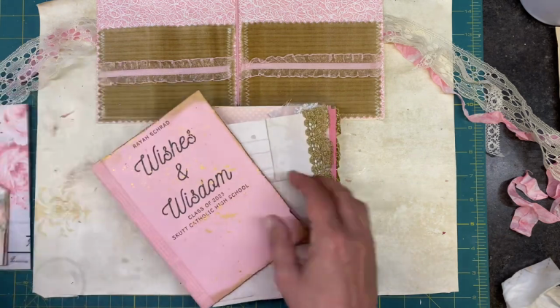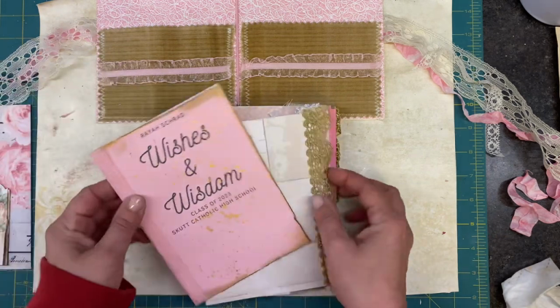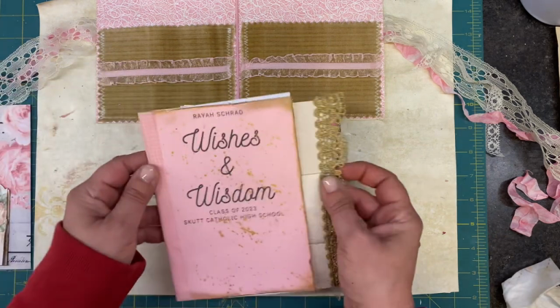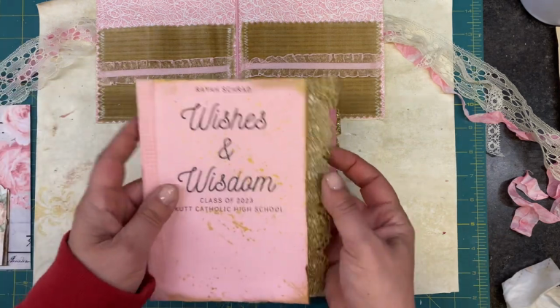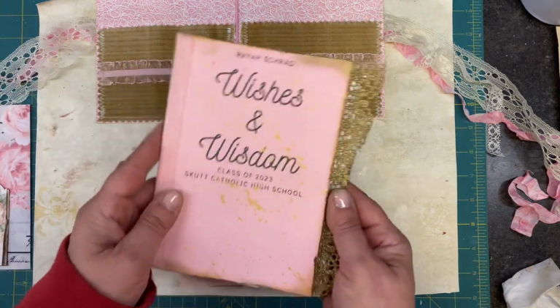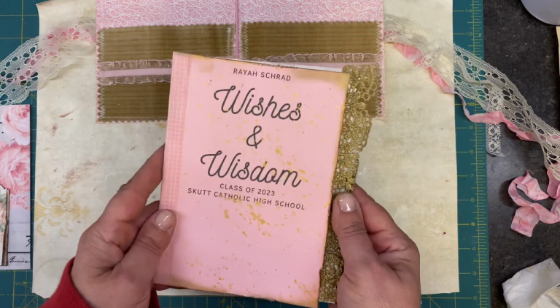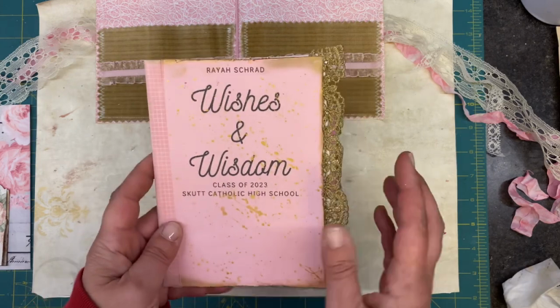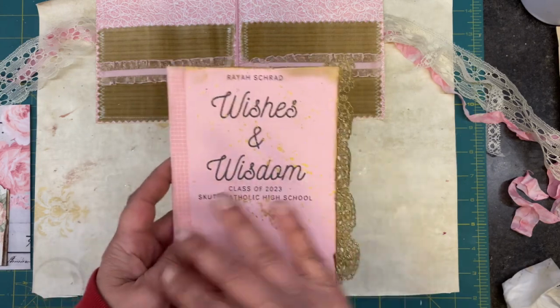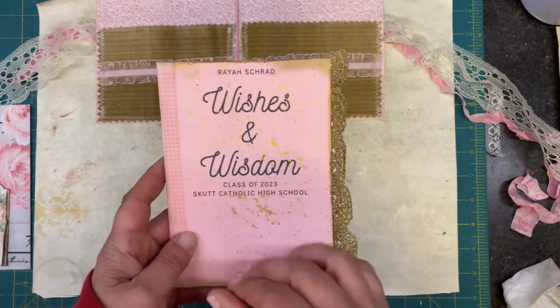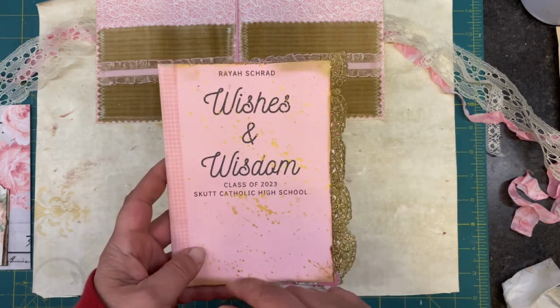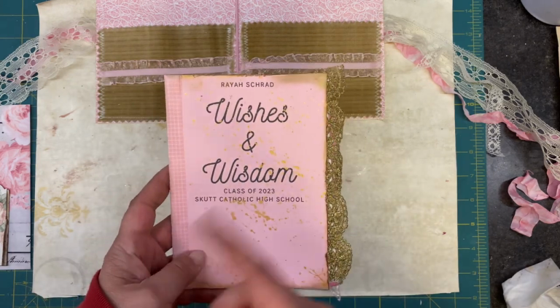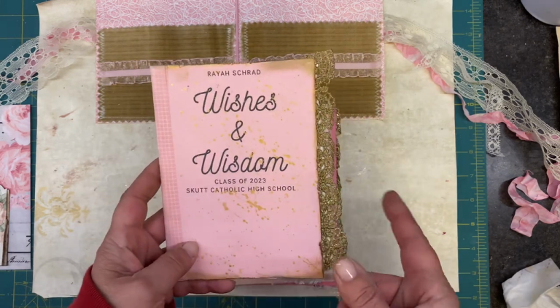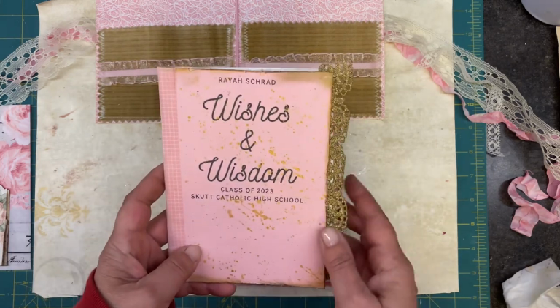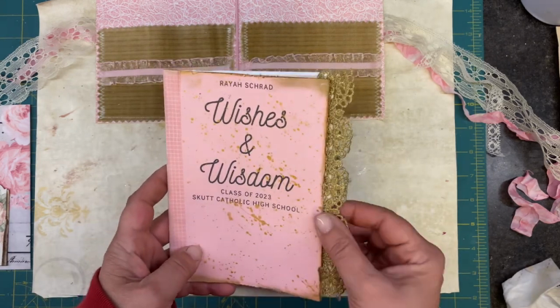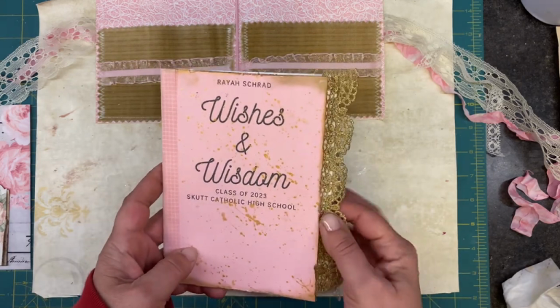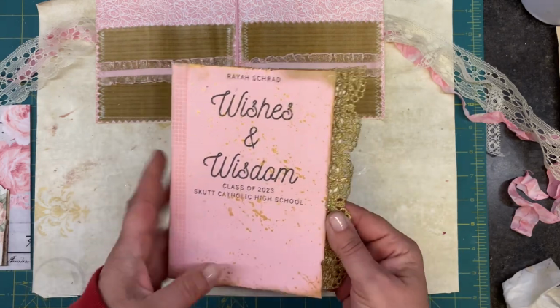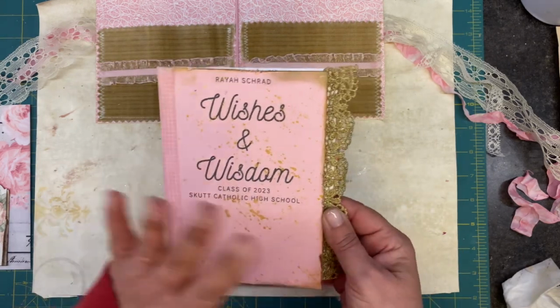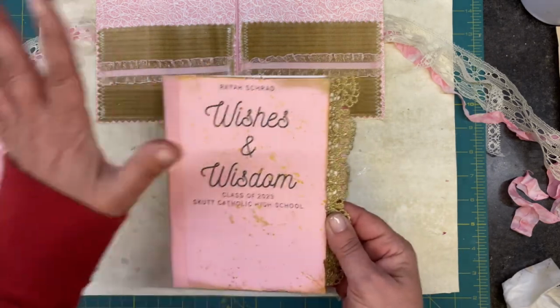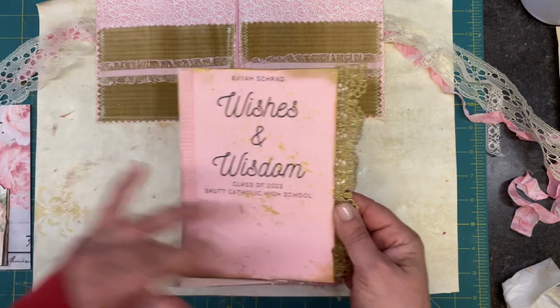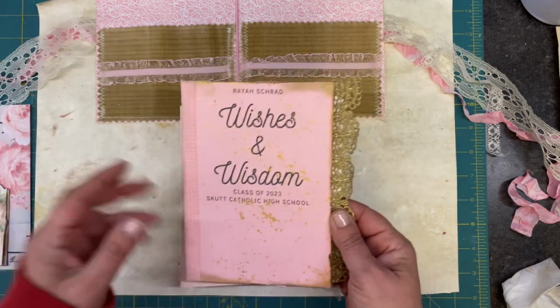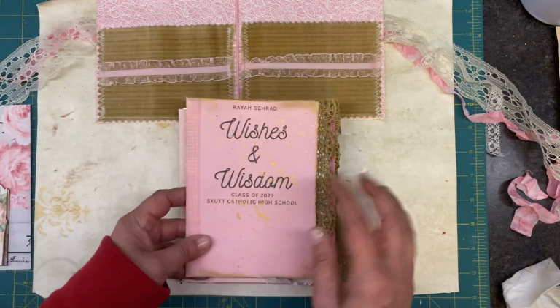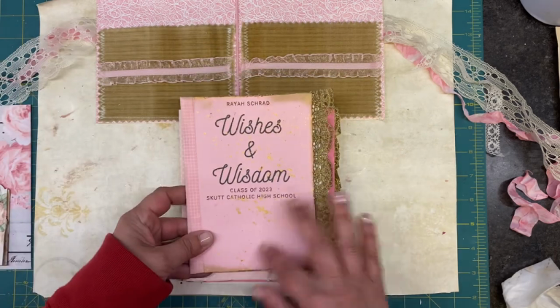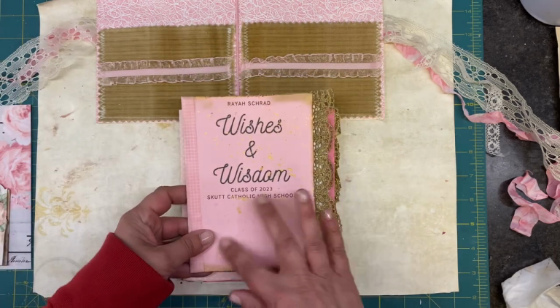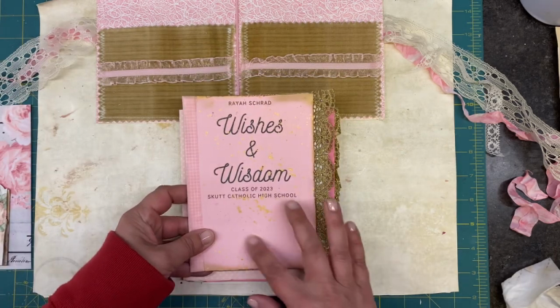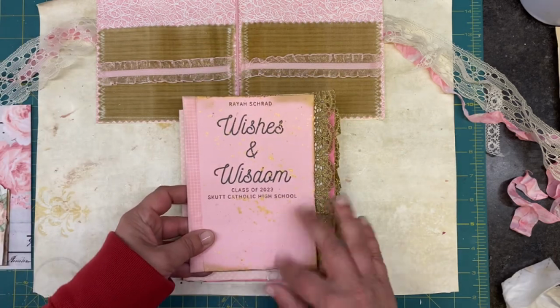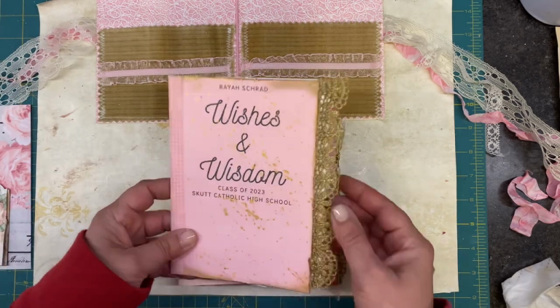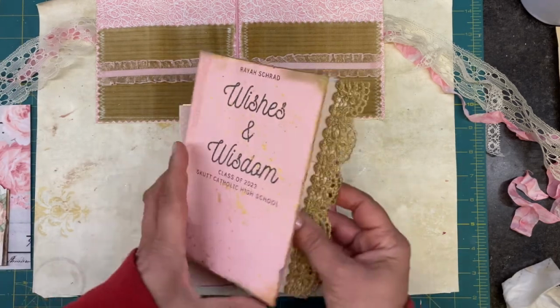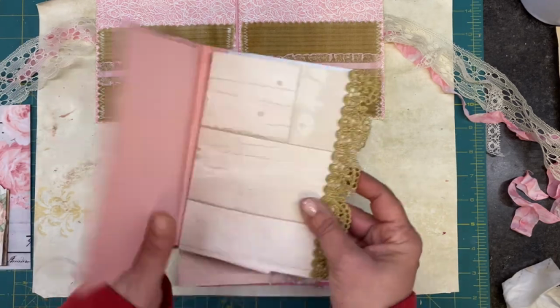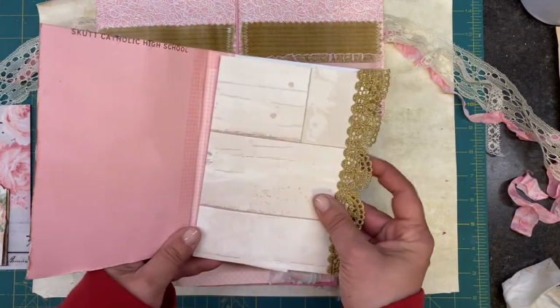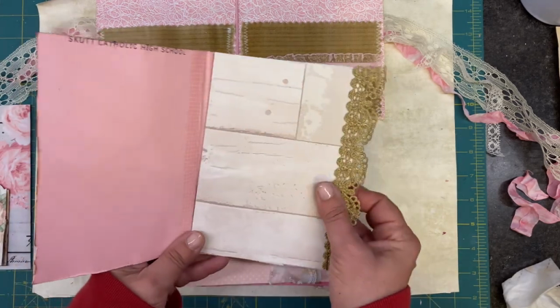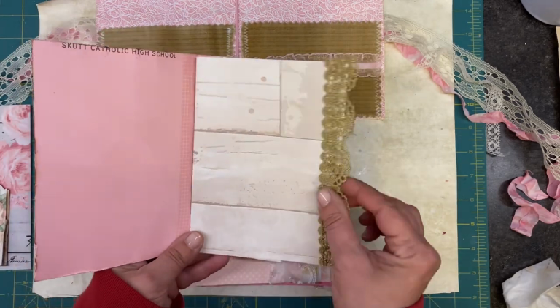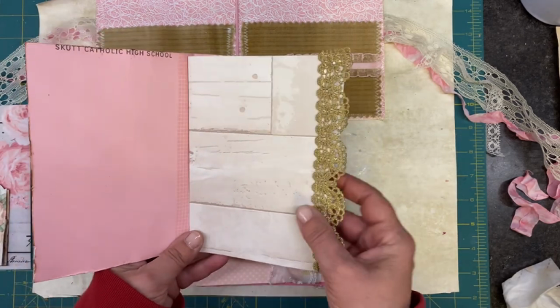We are at the point where I need to put the signatures all together. I've sewn the ribbon inside all the way across. Now I need to put this together and then maybe do some really light embellishing — maybe some pockets — because I don't want to overdo it for her. I don't even know that this is her jam. Initially I made something so I would put it on the front, but I didn't like it, so I just left it. I think maybe I need some kind of embellishment there, but we're going to start with that.